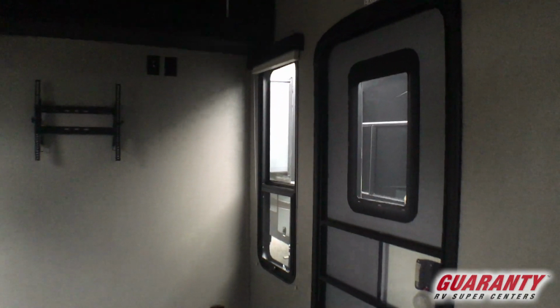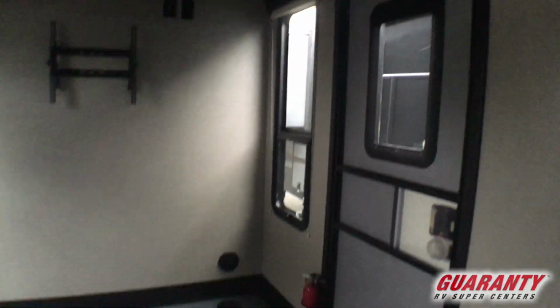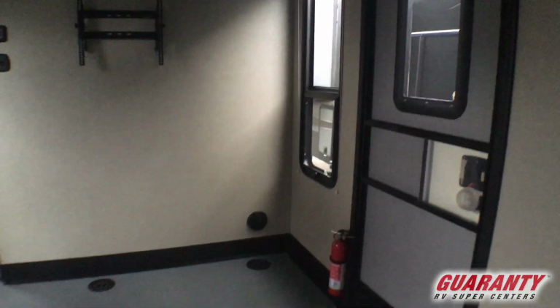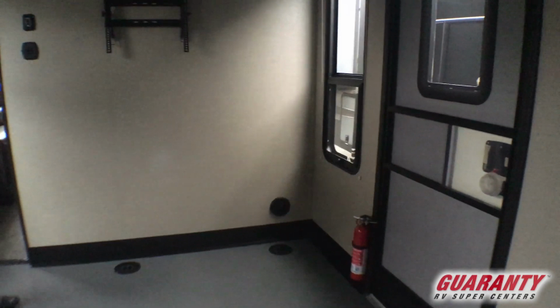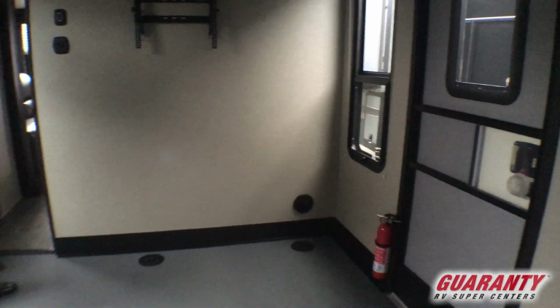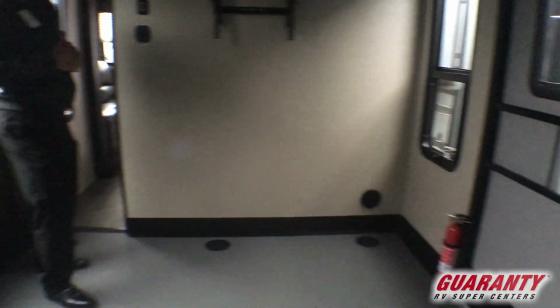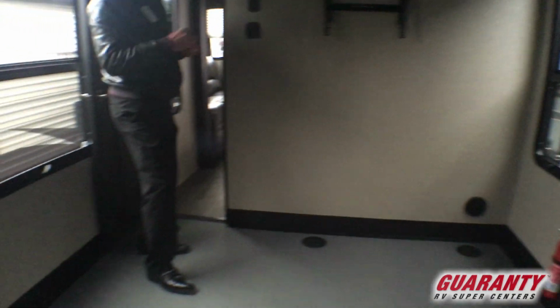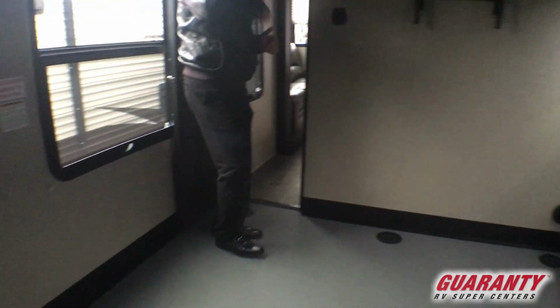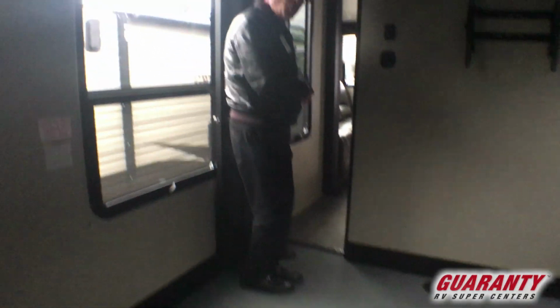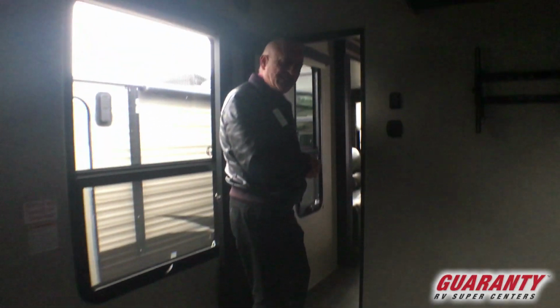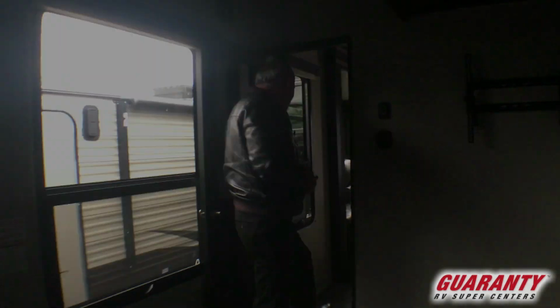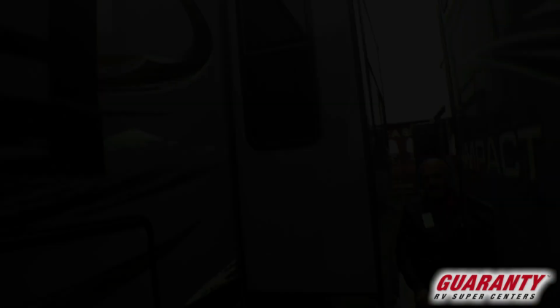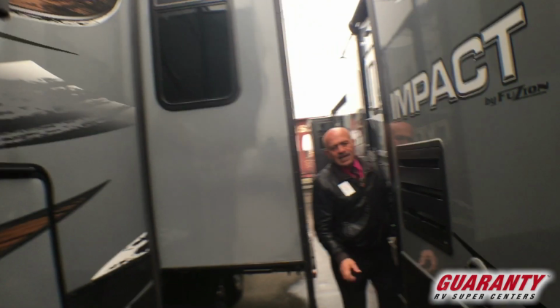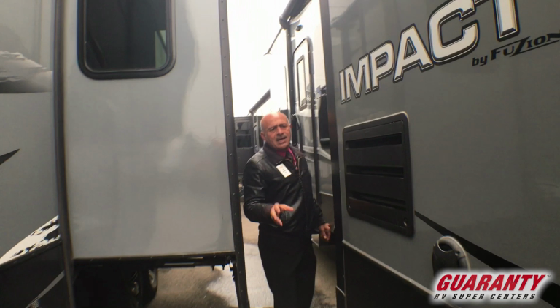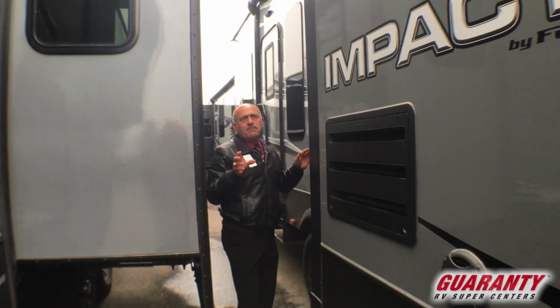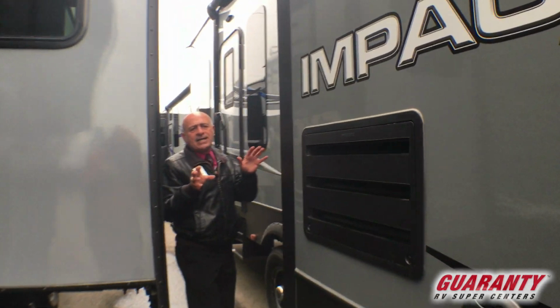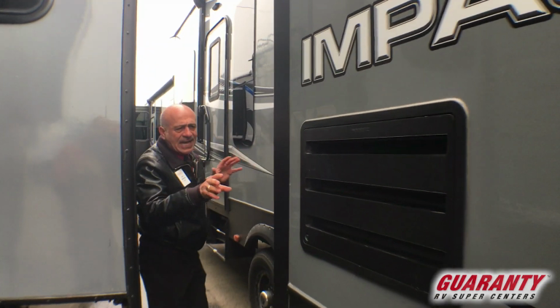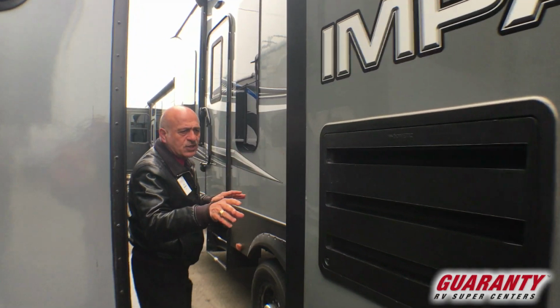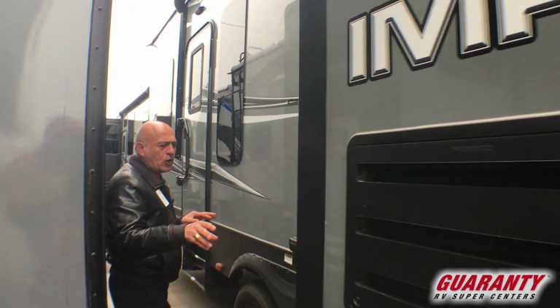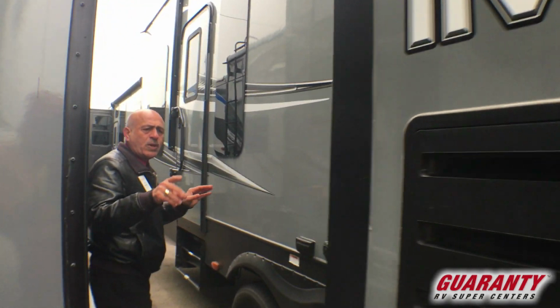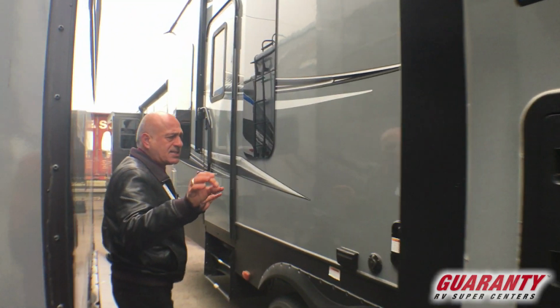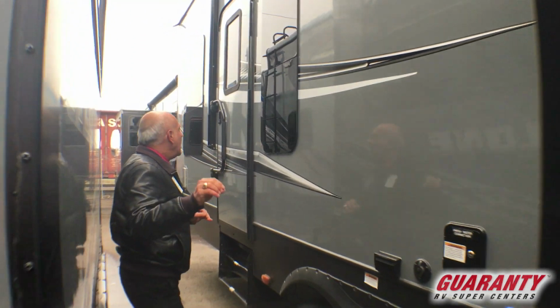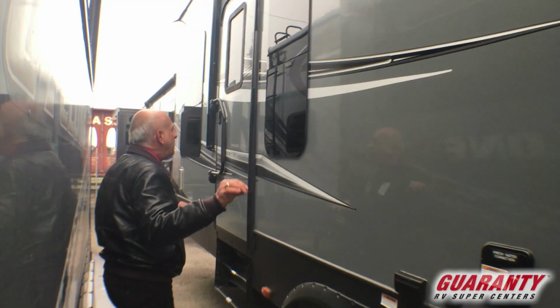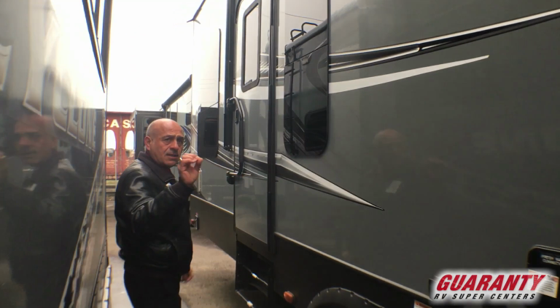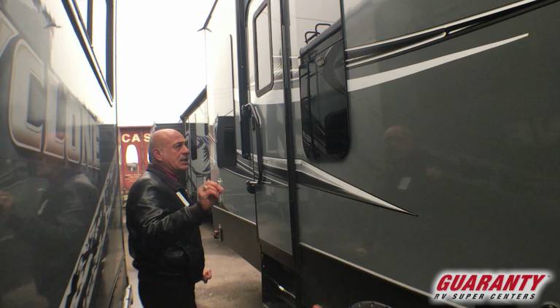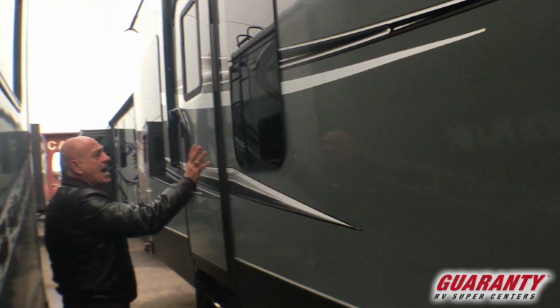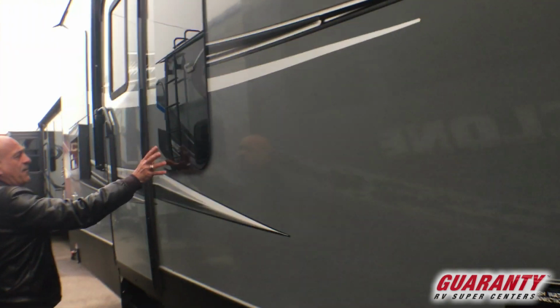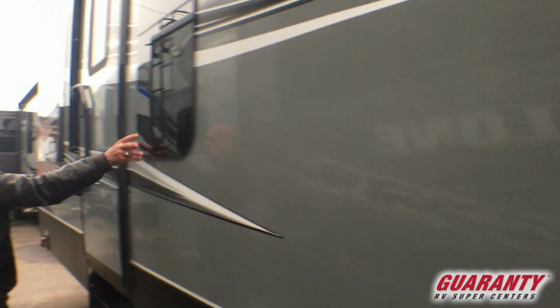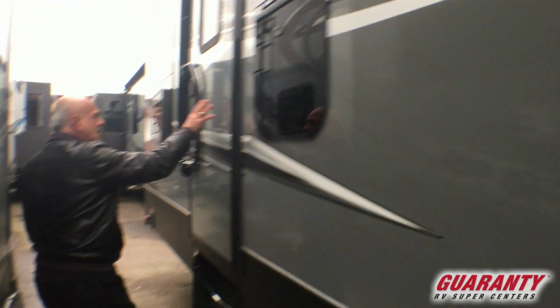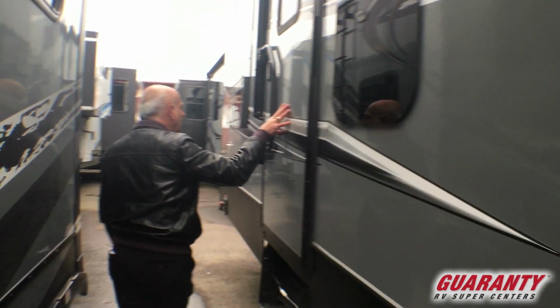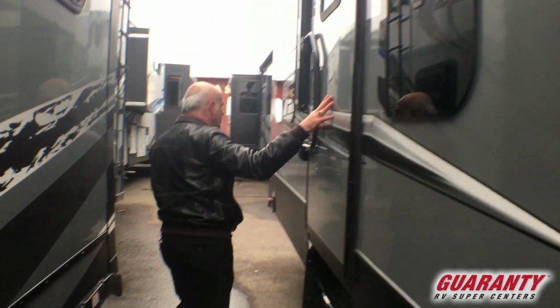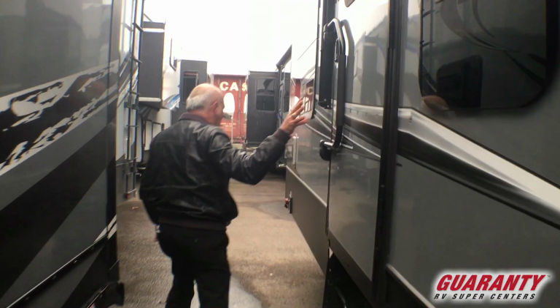Outside now — lots of people like slide-outs on toy haulers and this one is placed correctly. Again, you can see the frameless windows and that one big wide door we talked about.